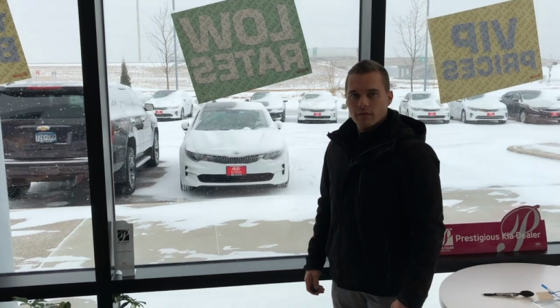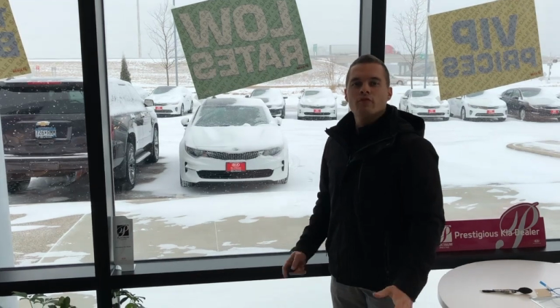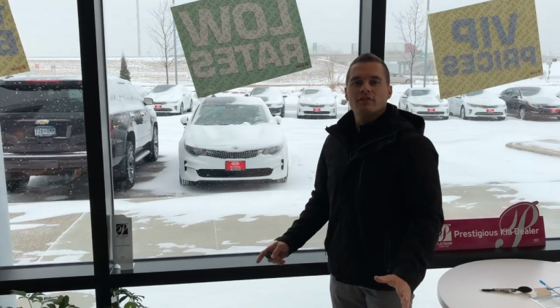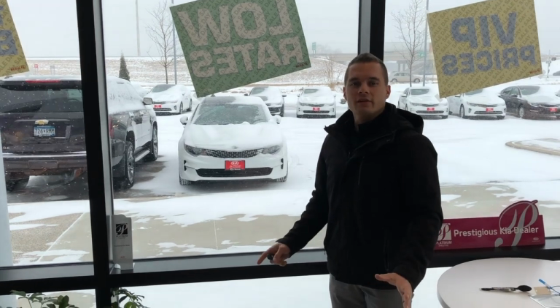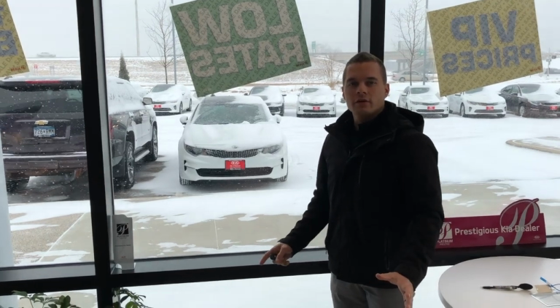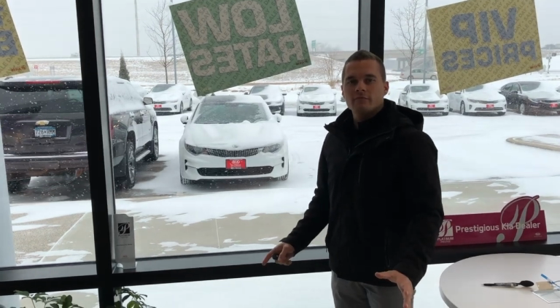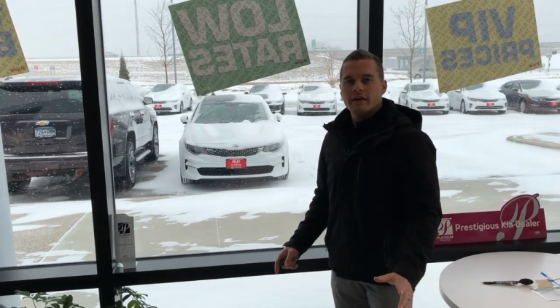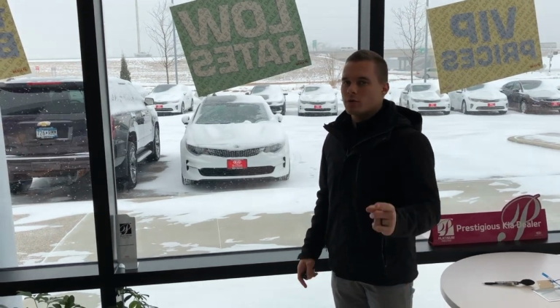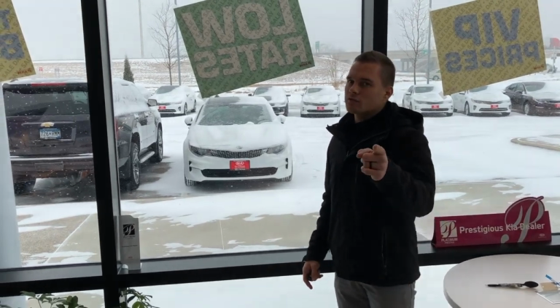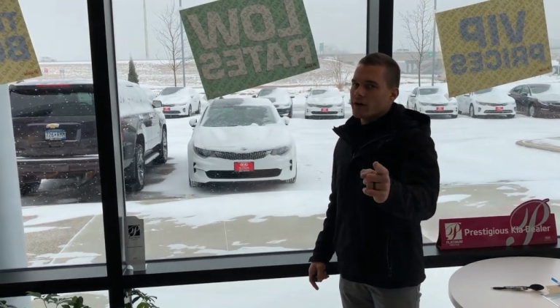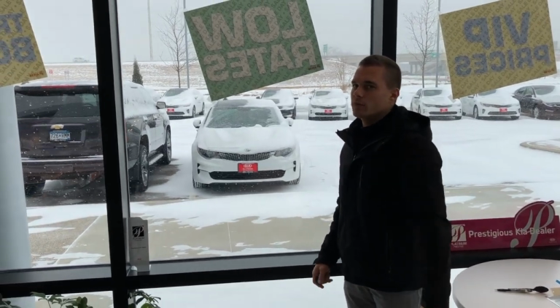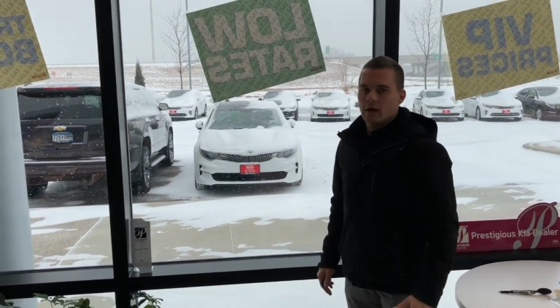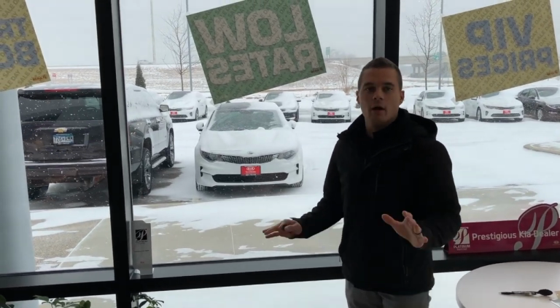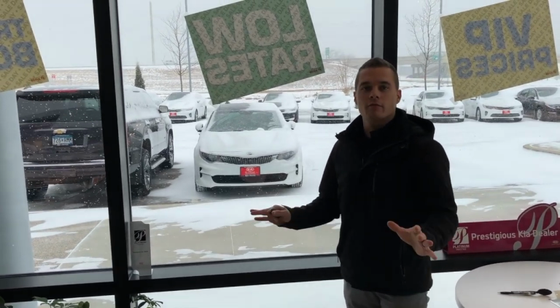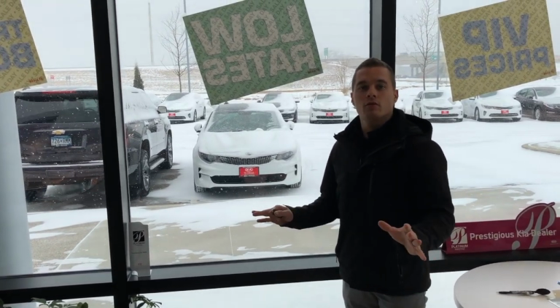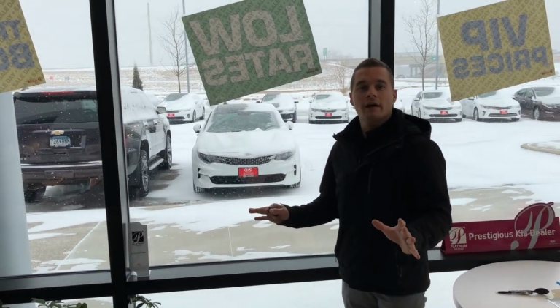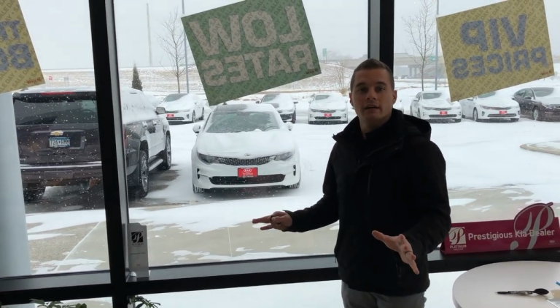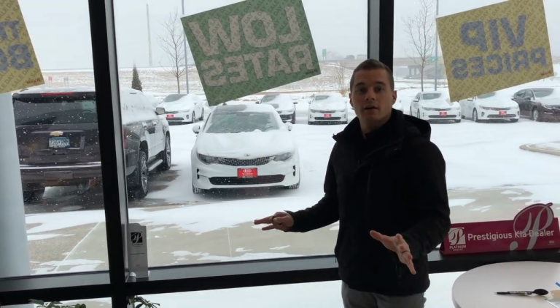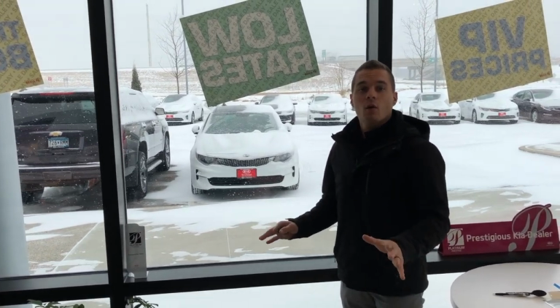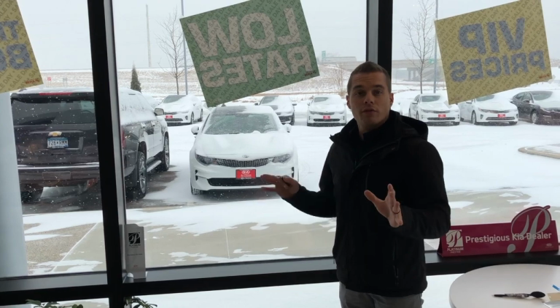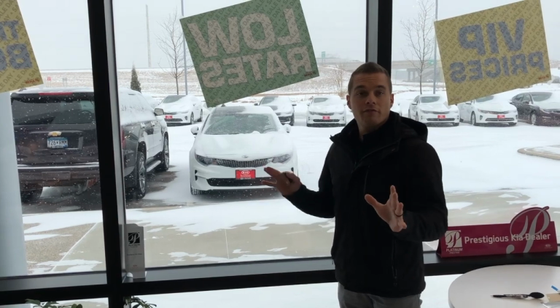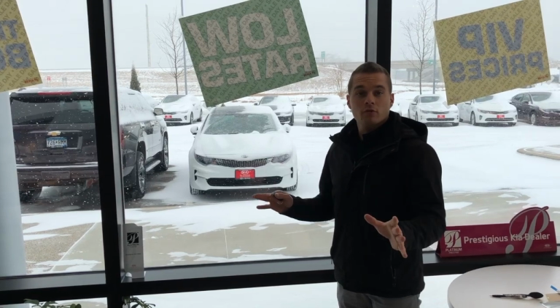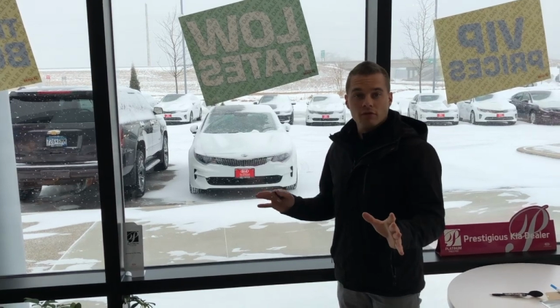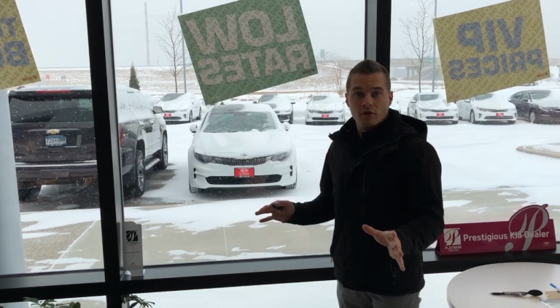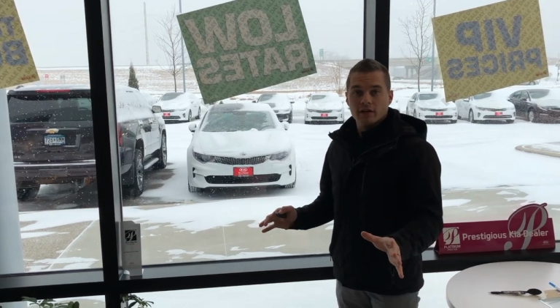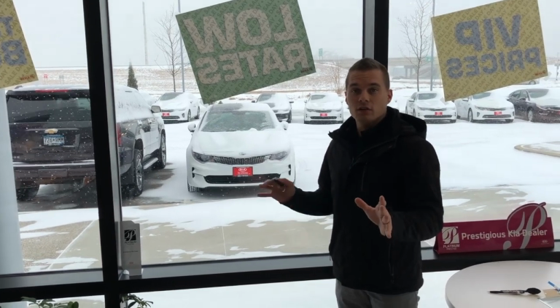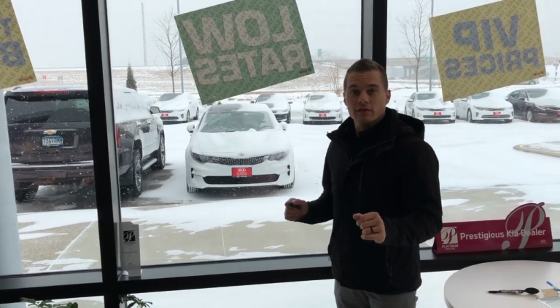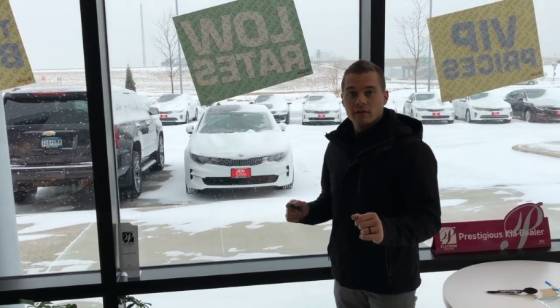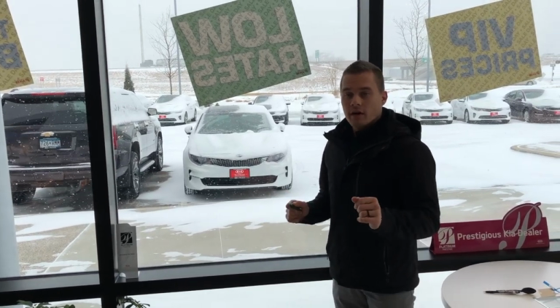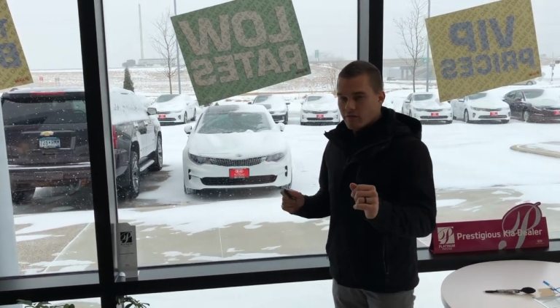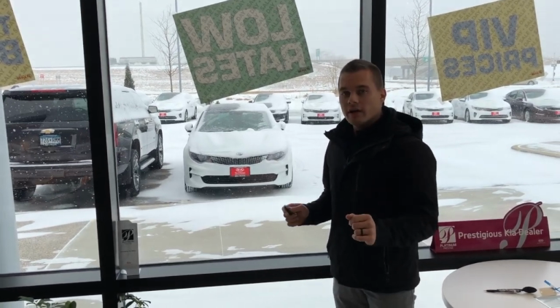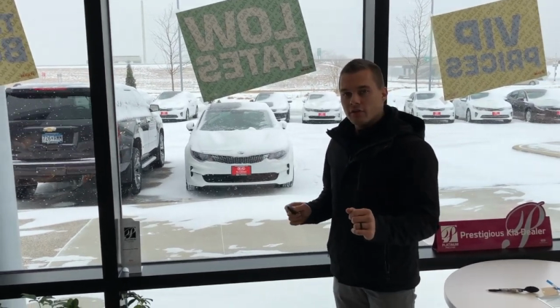Hey everybody, Jake down here at Kia of Mankato, your how-to expert. Today I'm going to help everybody who bought a Kia with a factory remote start in it use it. Very easy to do.